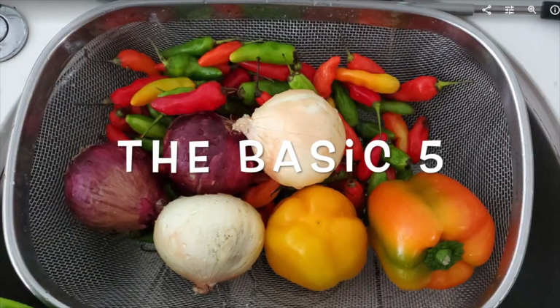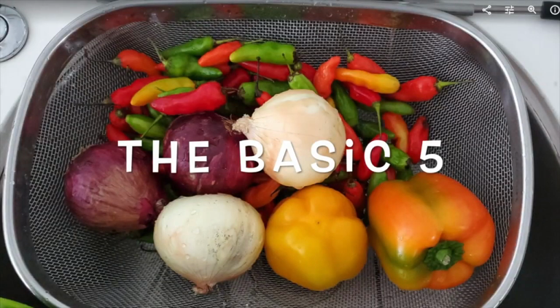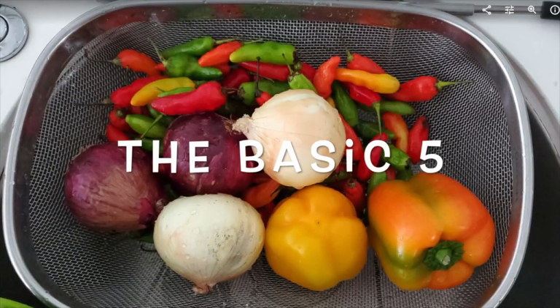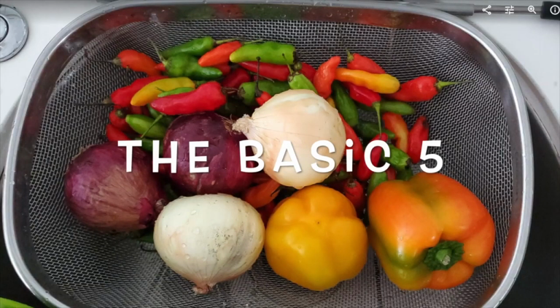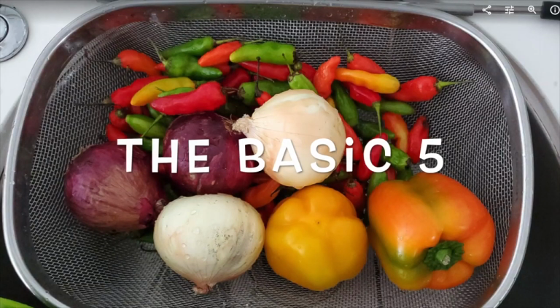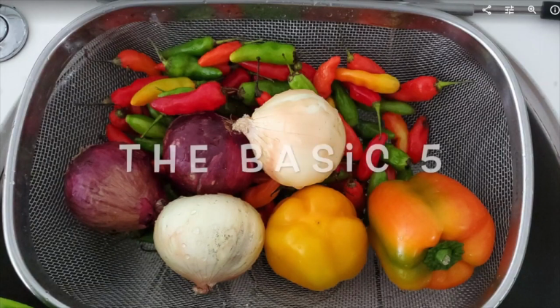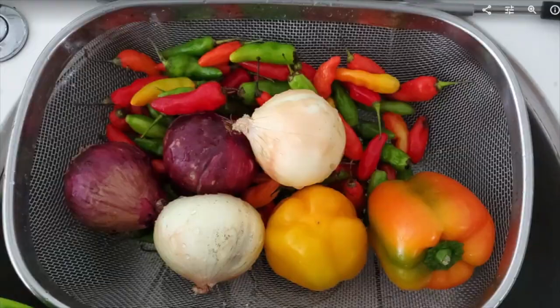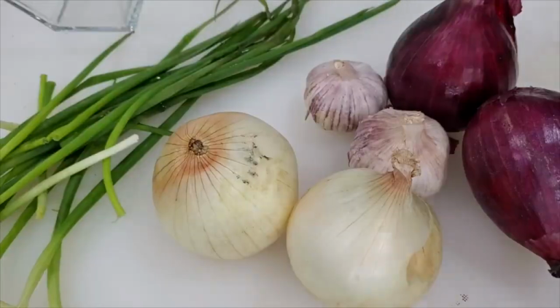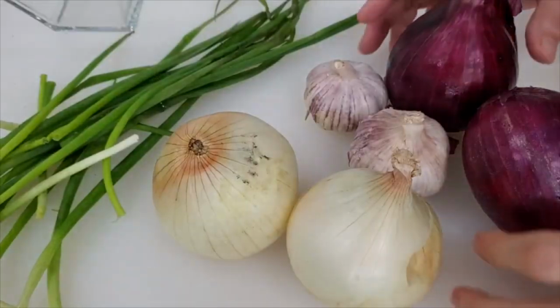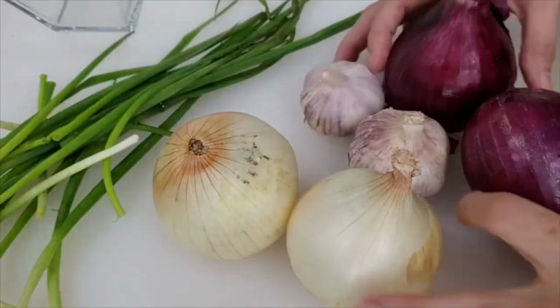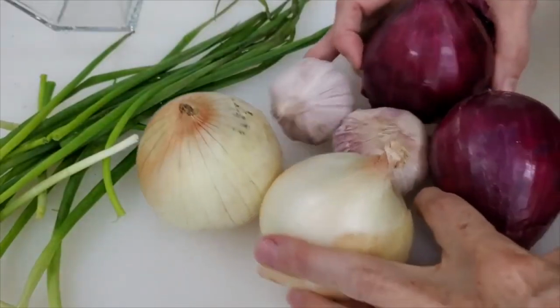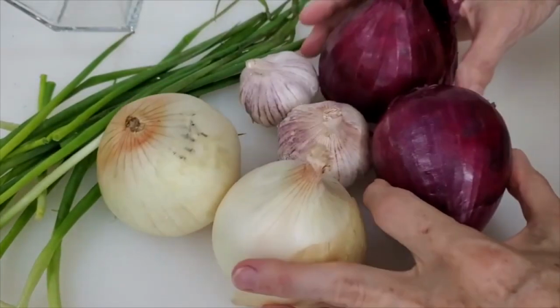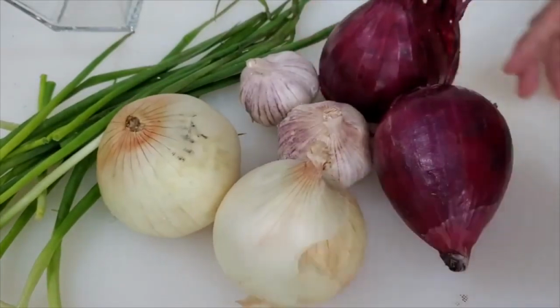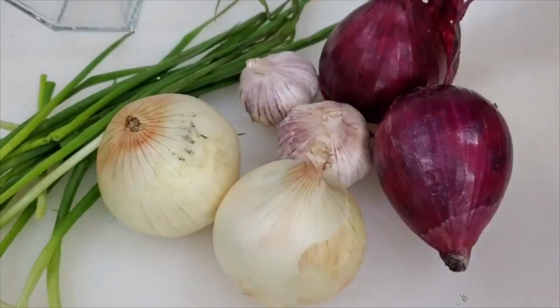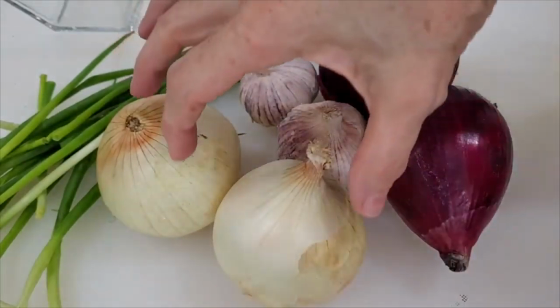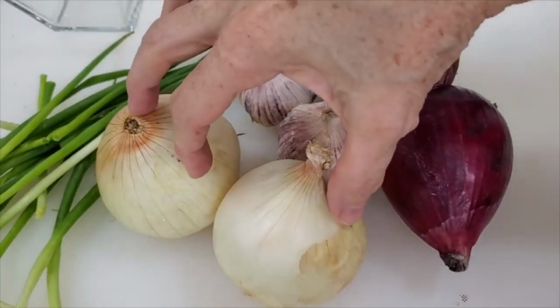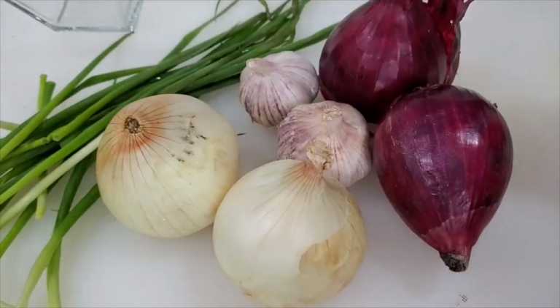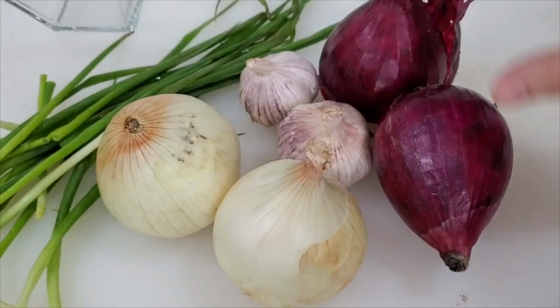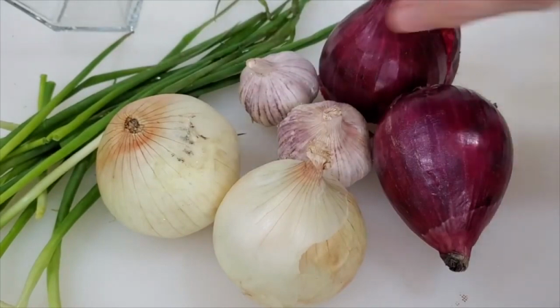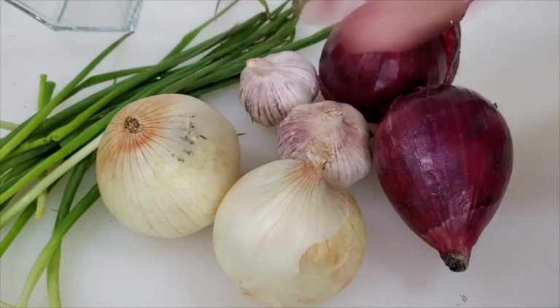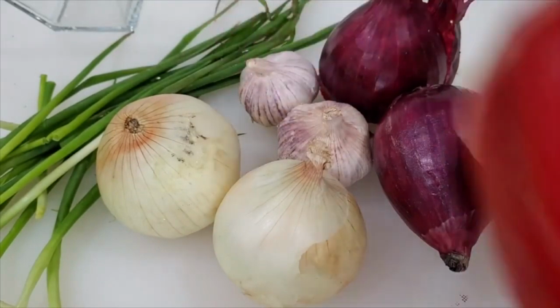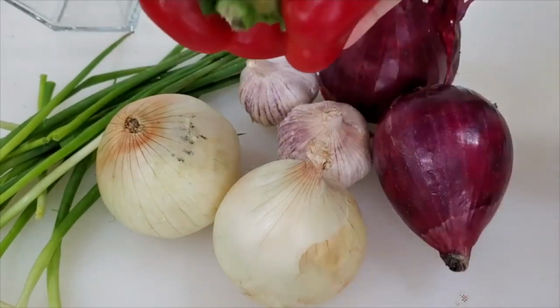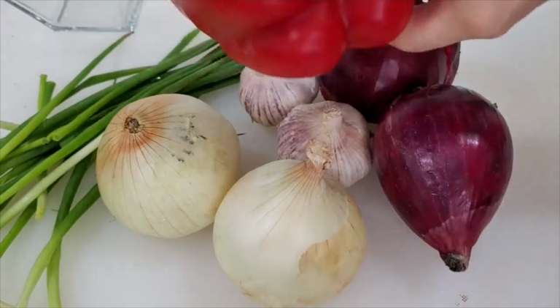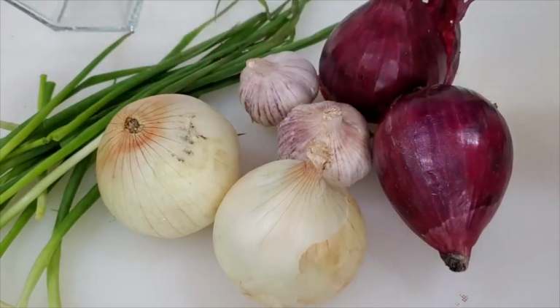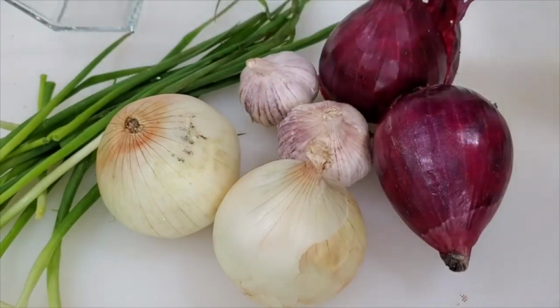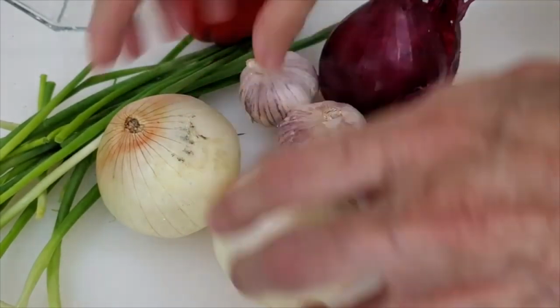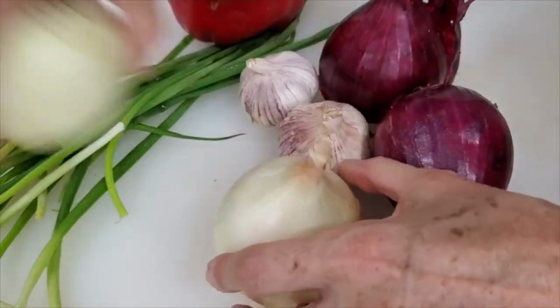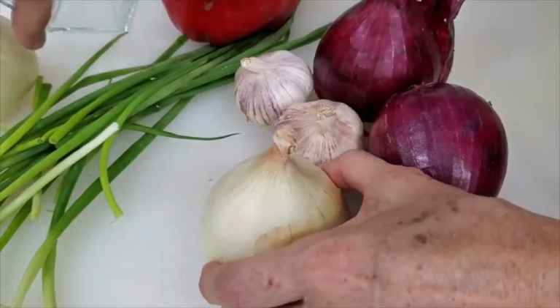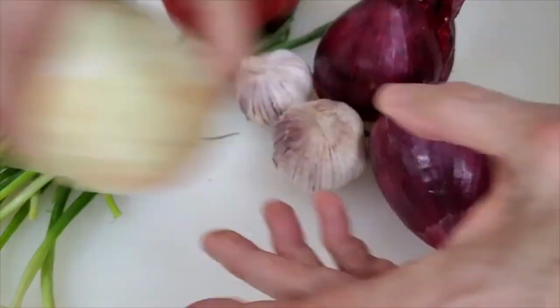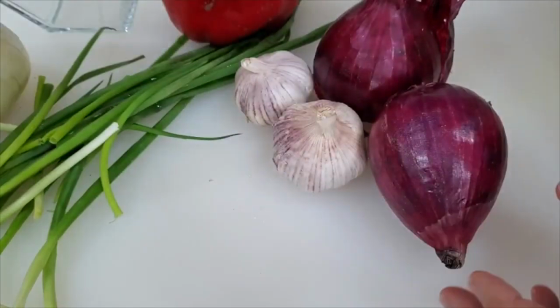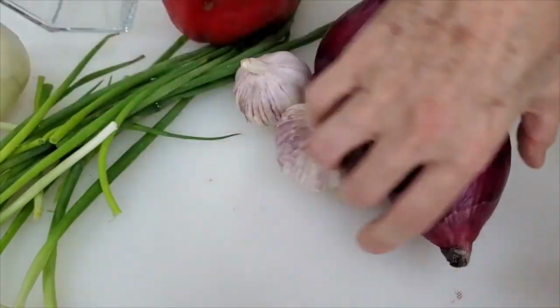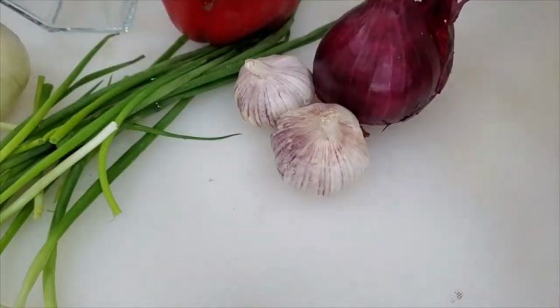Here we have our basic five: onions, bell peppers, garlic, and spring onions. That's it. With these, you're going to prepare some amazing food every day. And if you chop them and keep them frozen, you'll always have a clean kitchen.